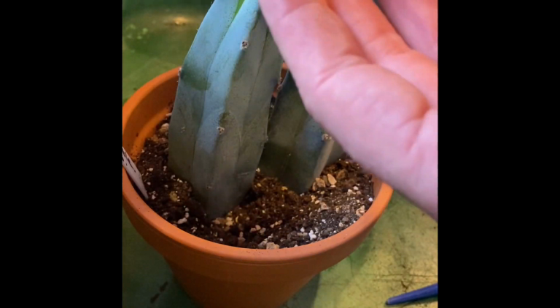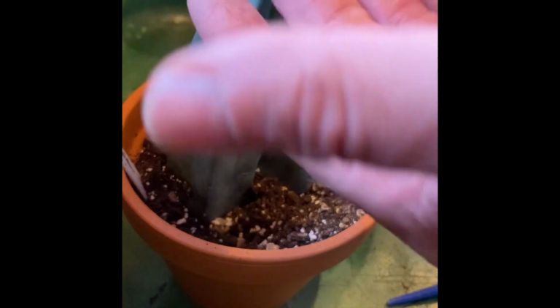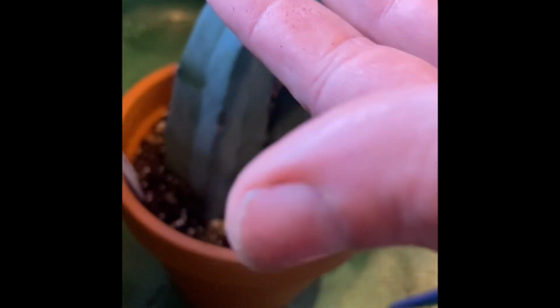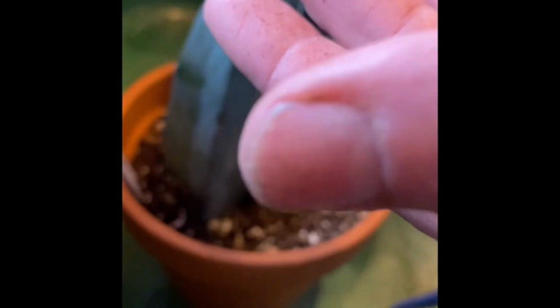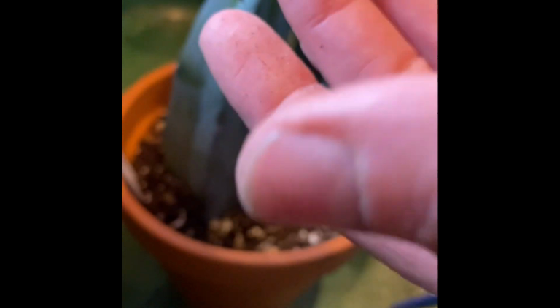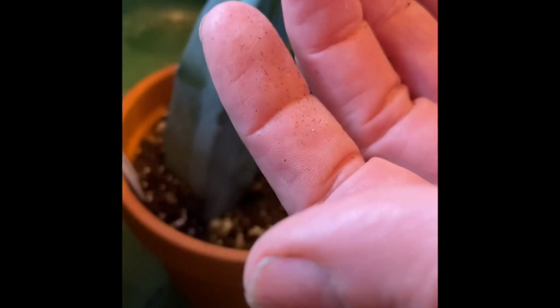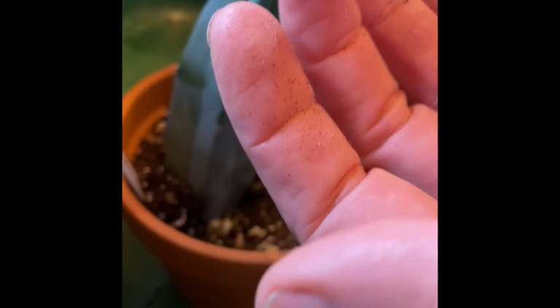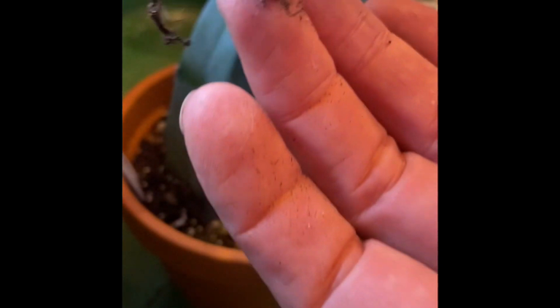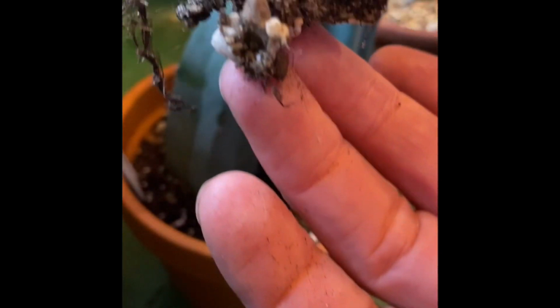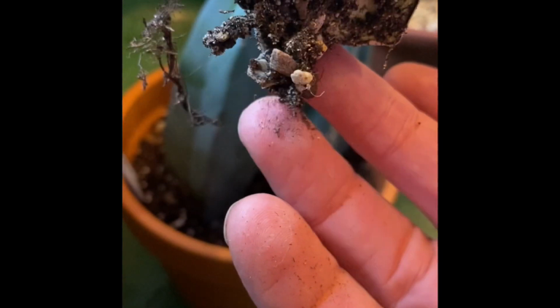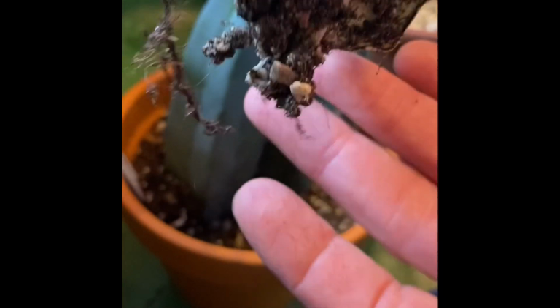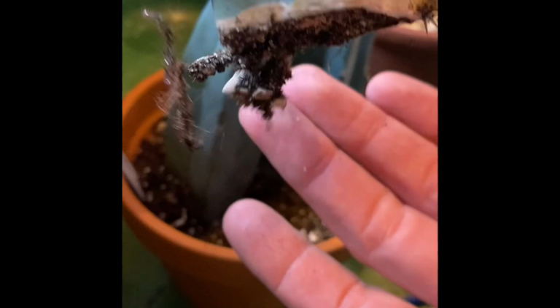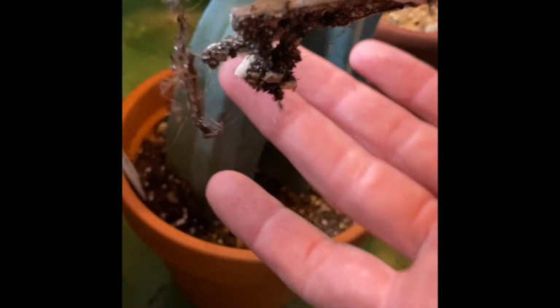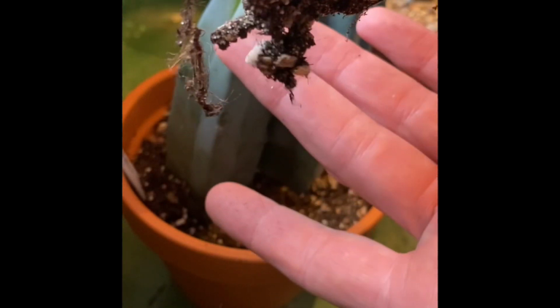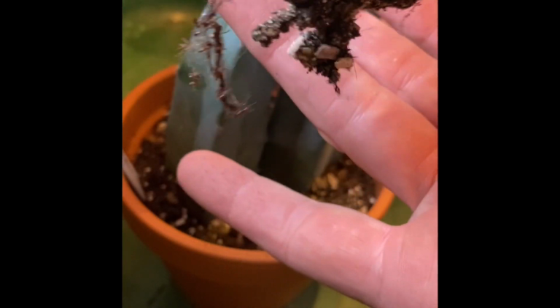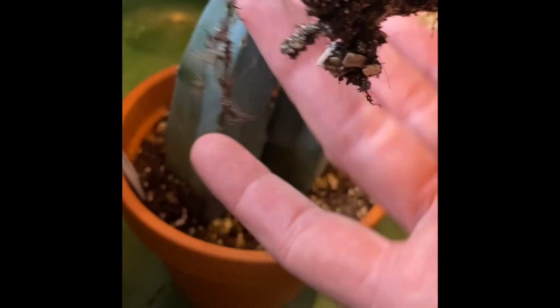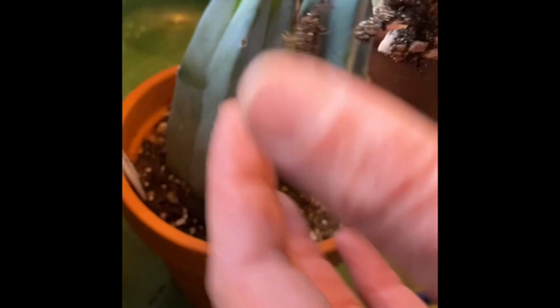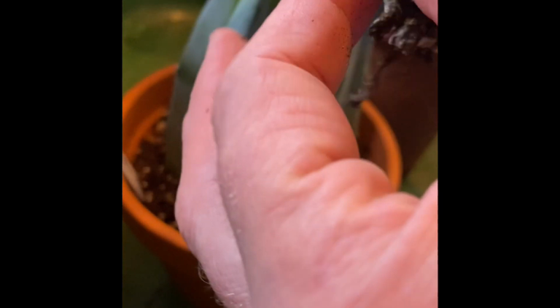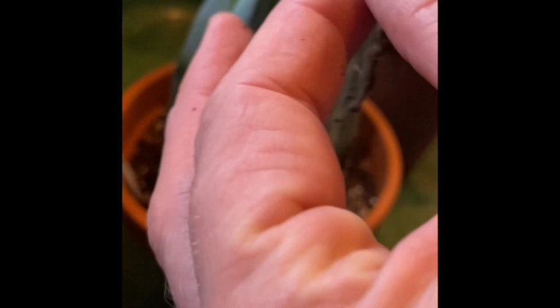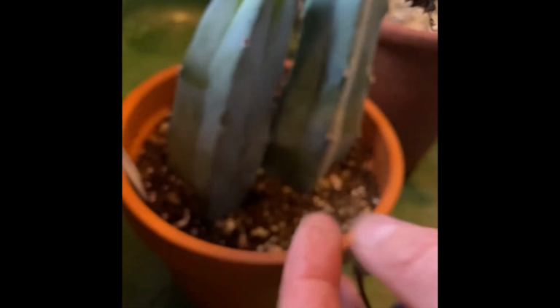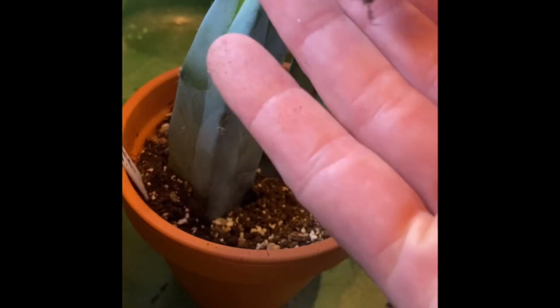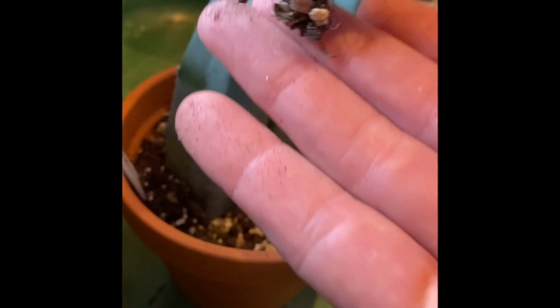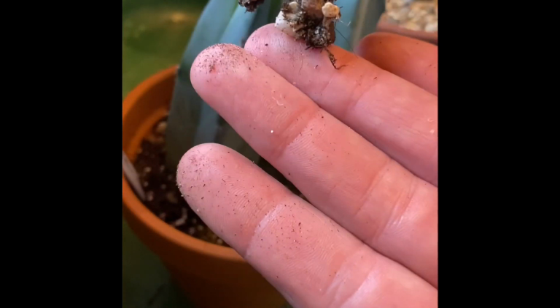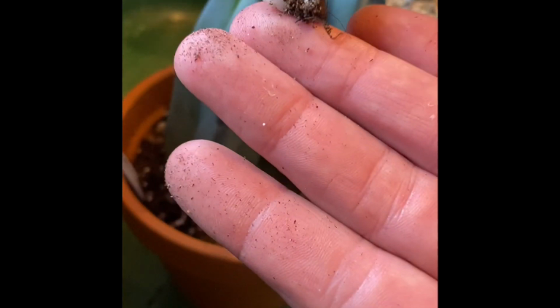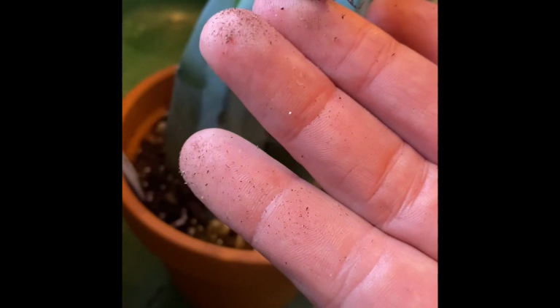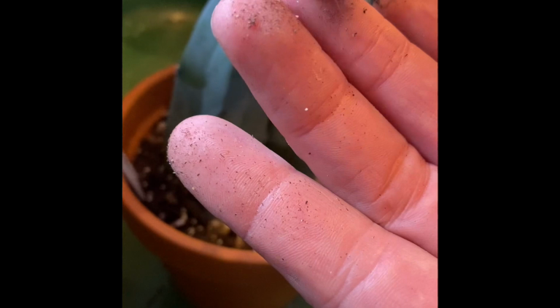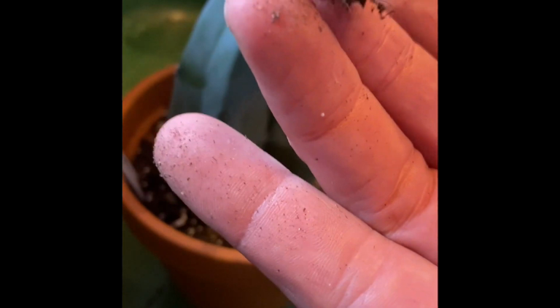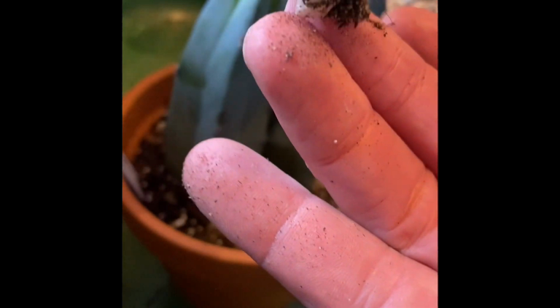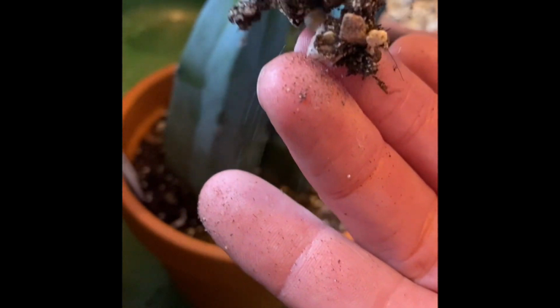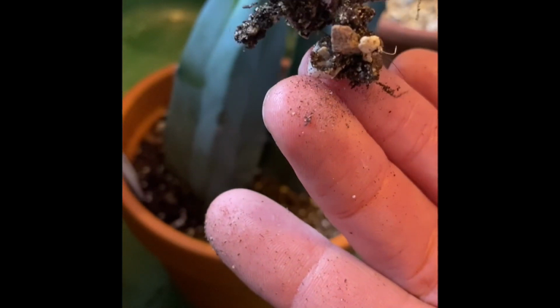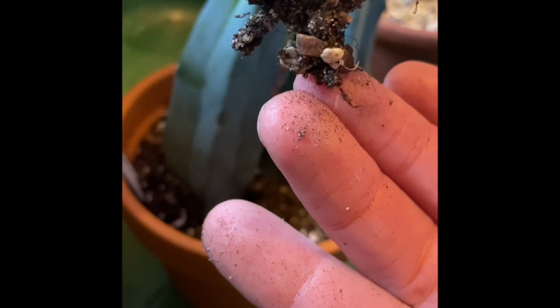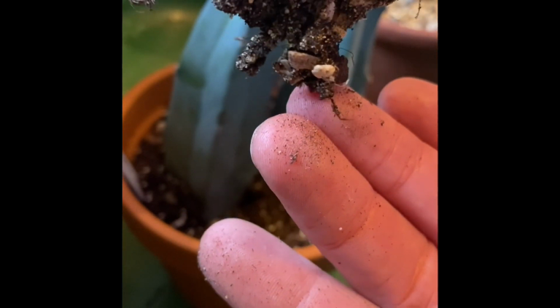I'm checking if they've started to produce roots, which they have, just at the base of the cutting. Now these cuttings were taken from the tip of the plant.